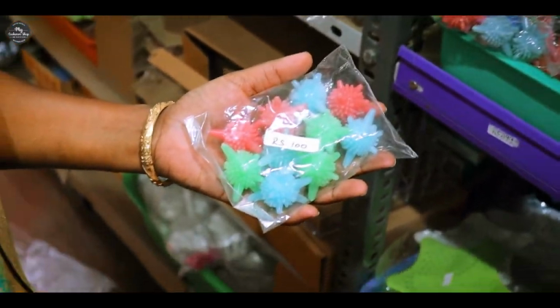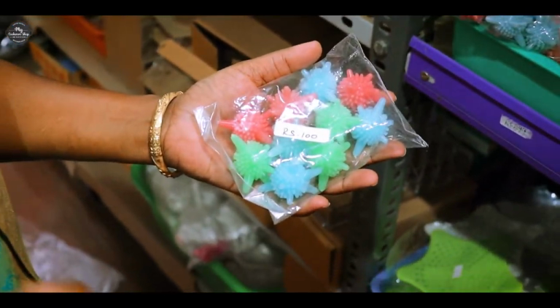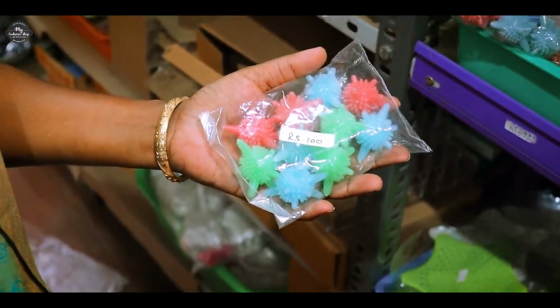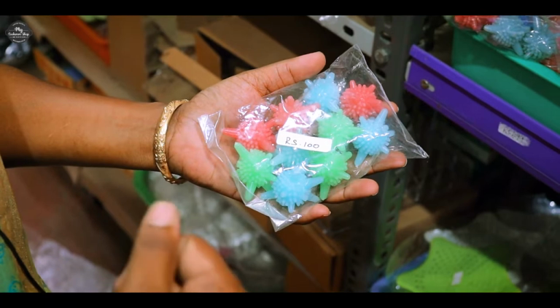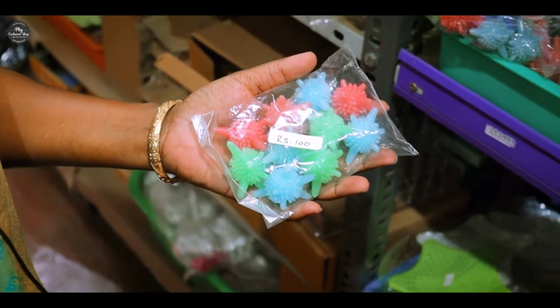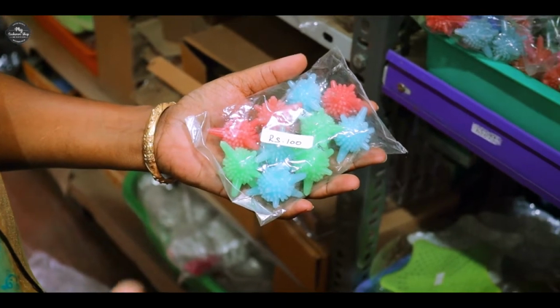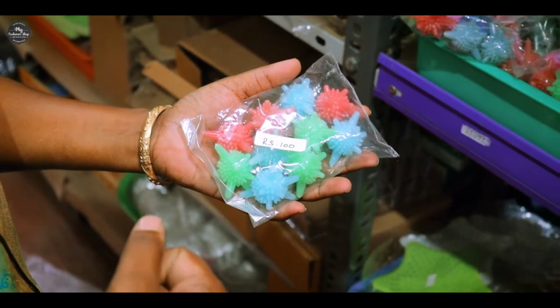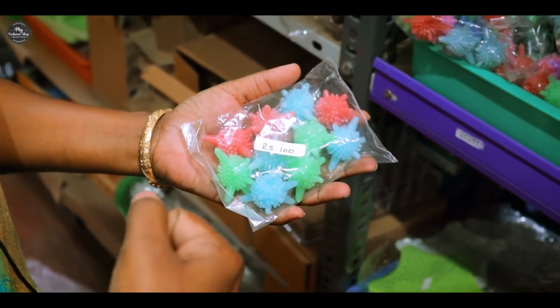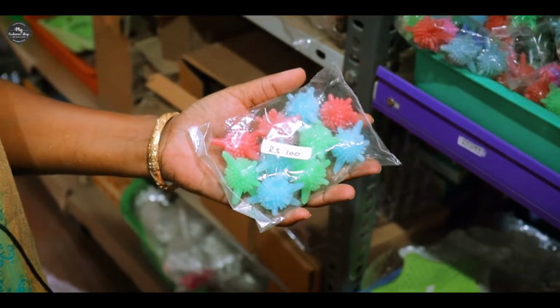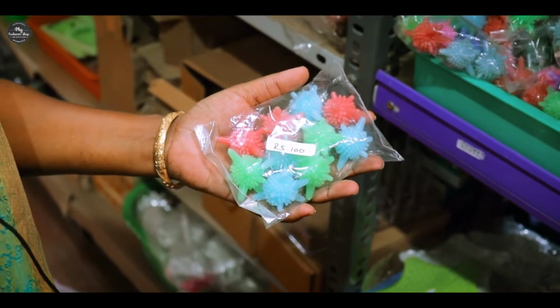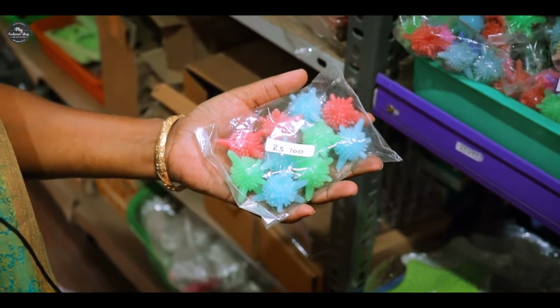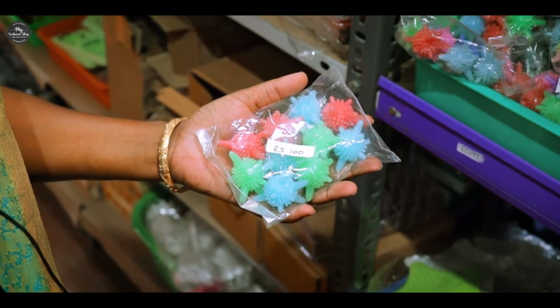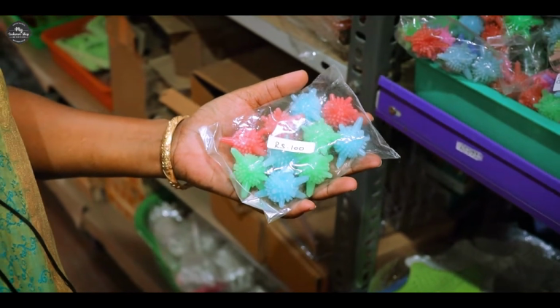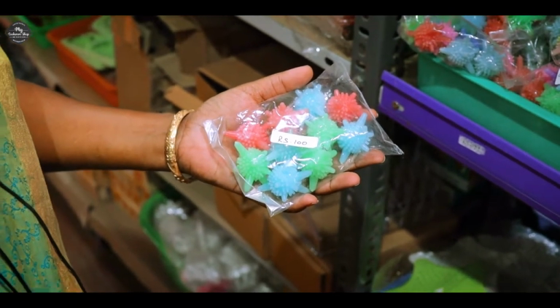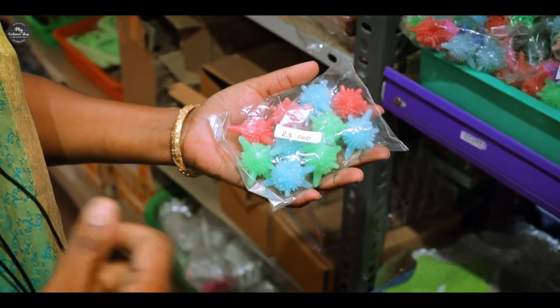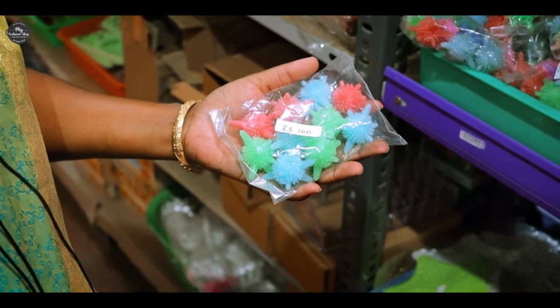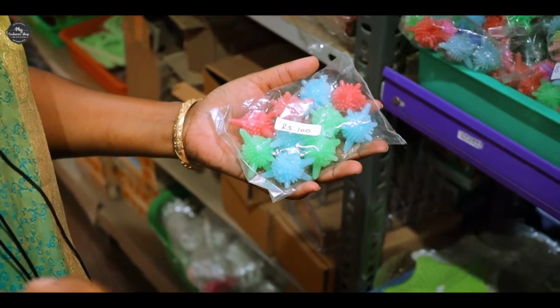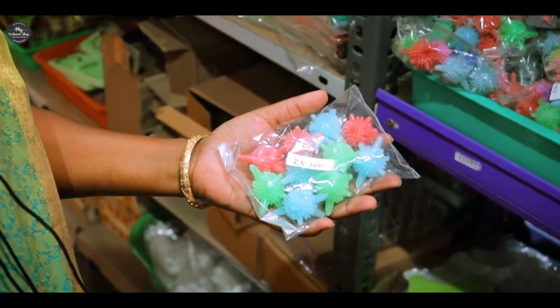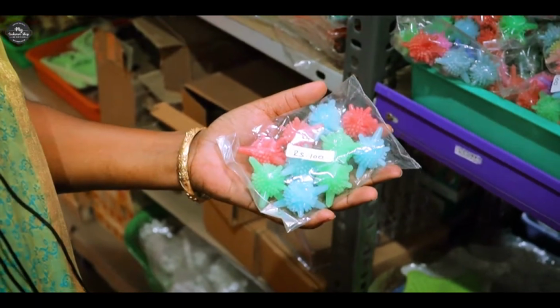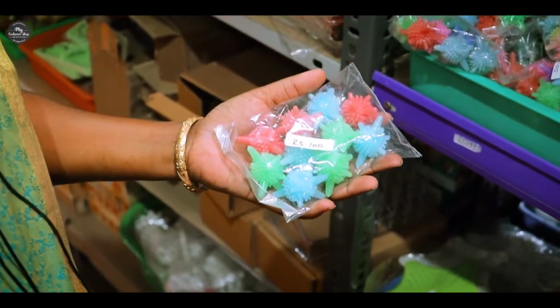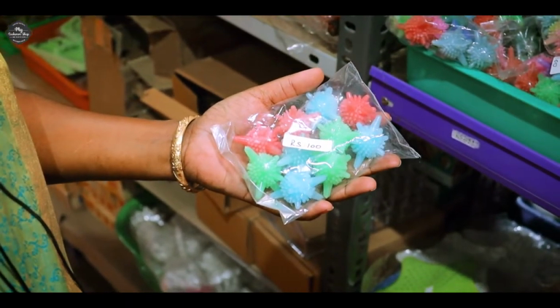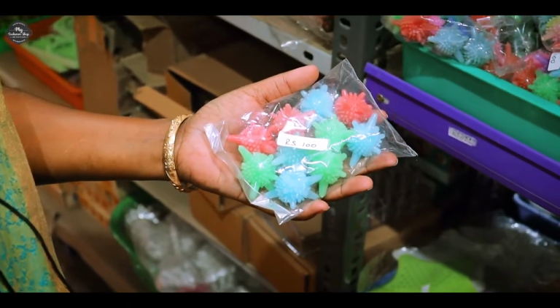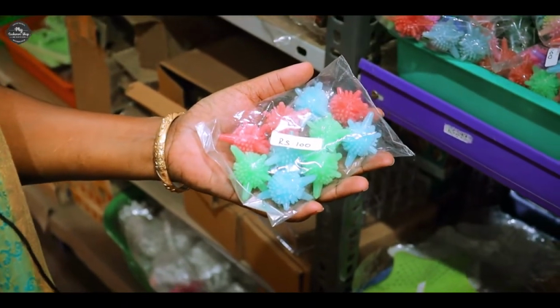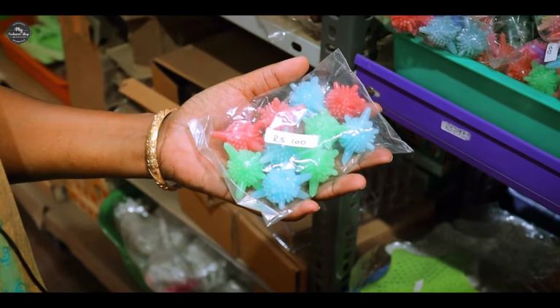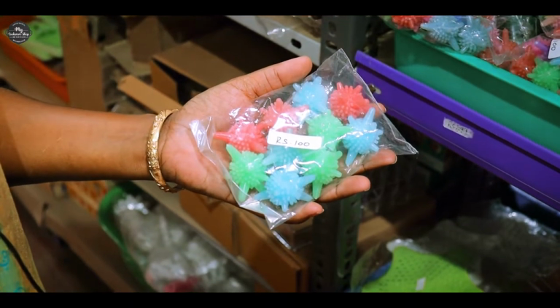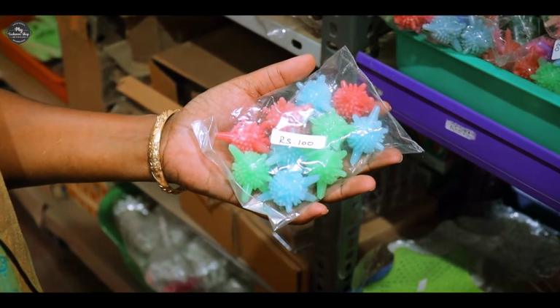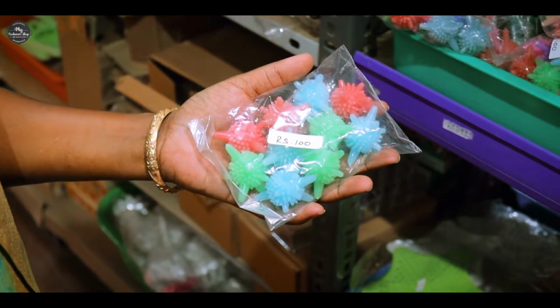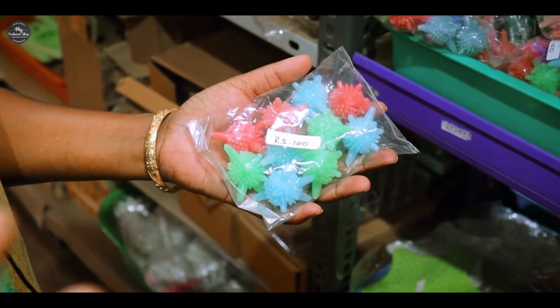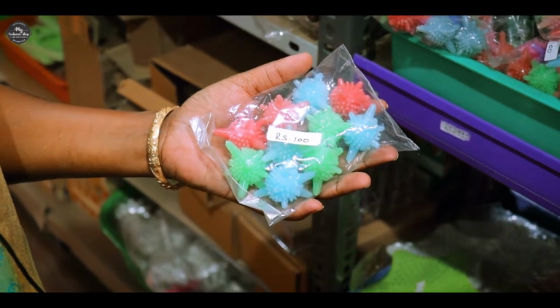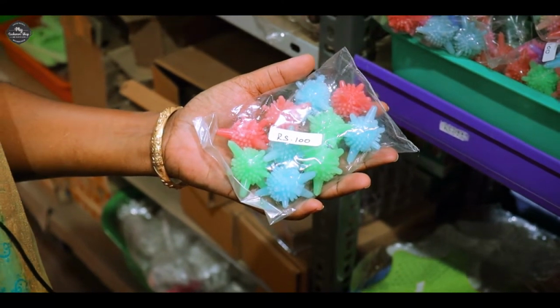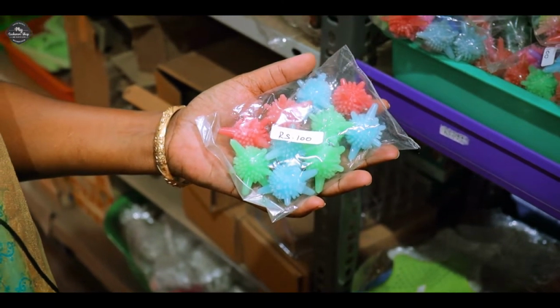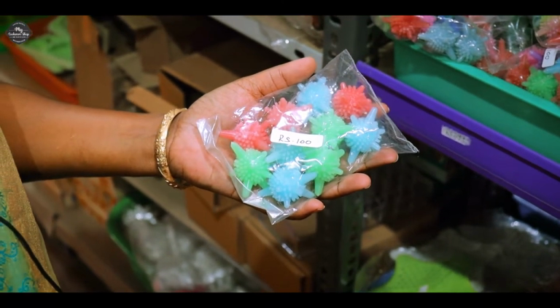We have to dry the cloths. We have to tear the cloths like this, or we have to tear the cloths, and we have to dry them.